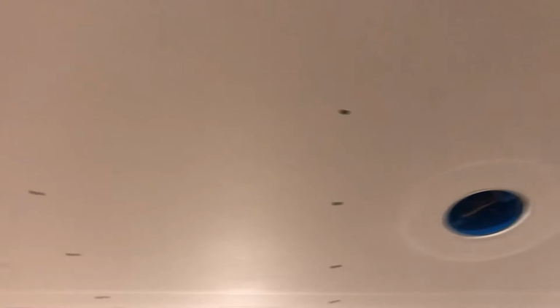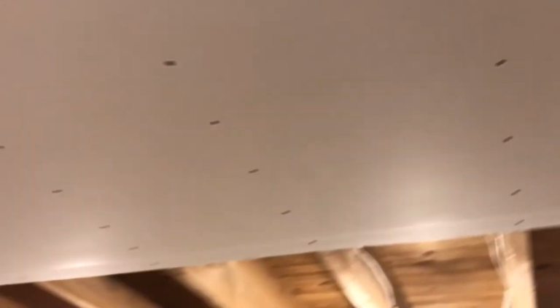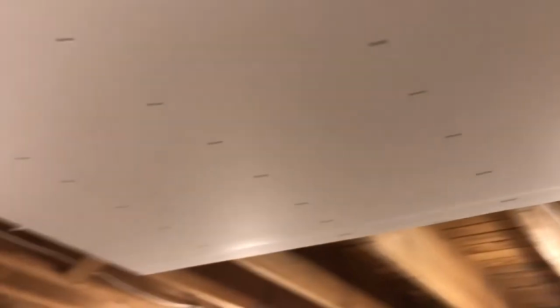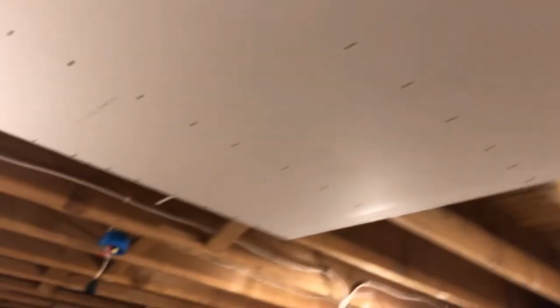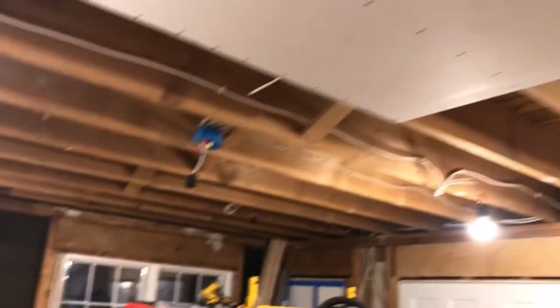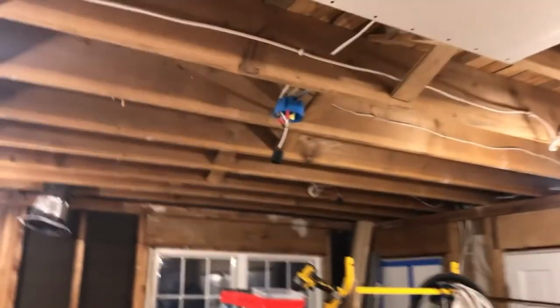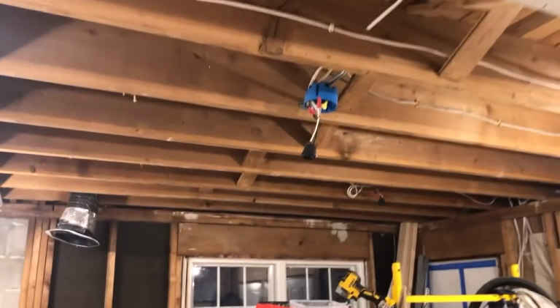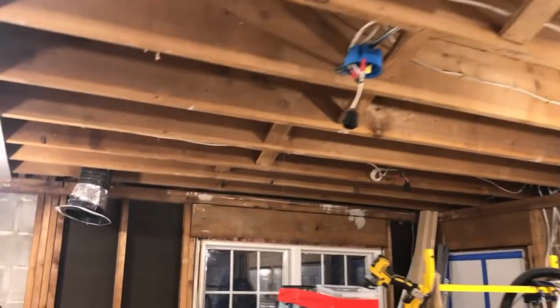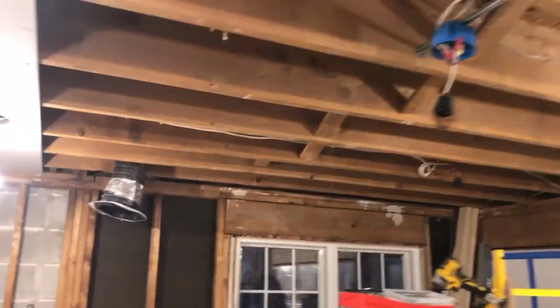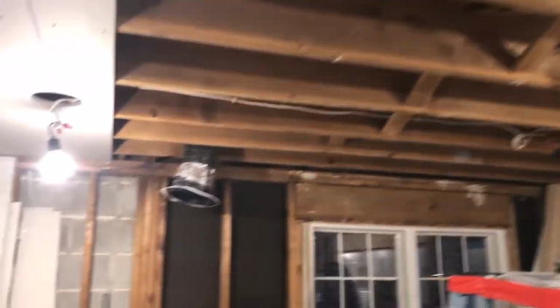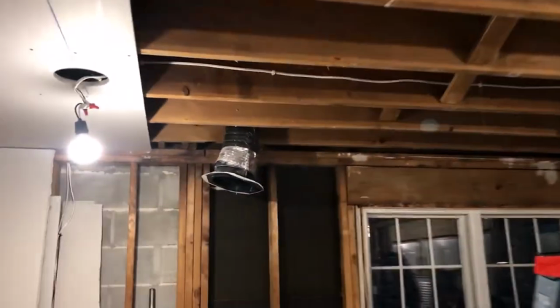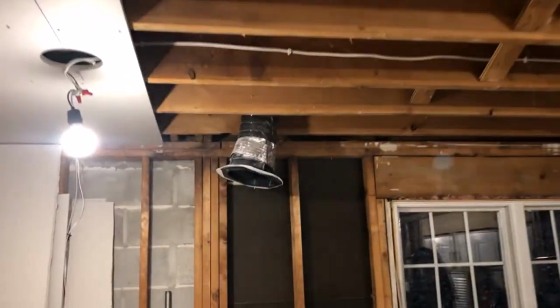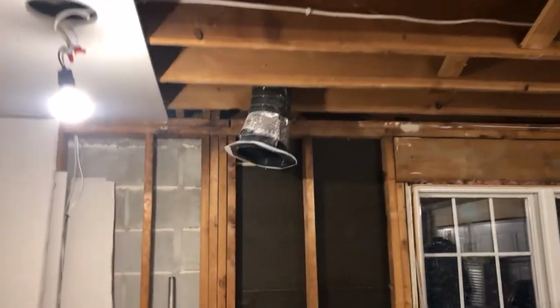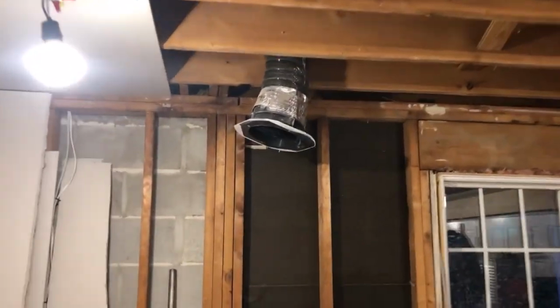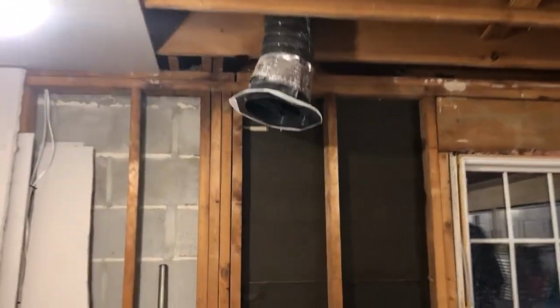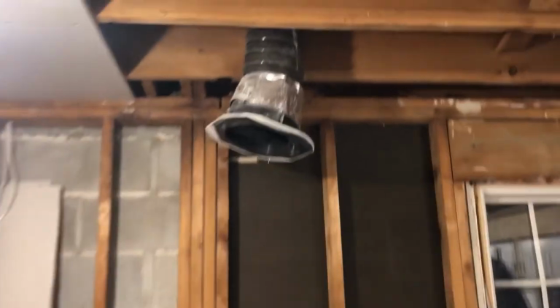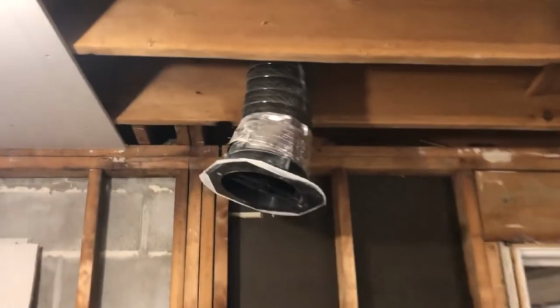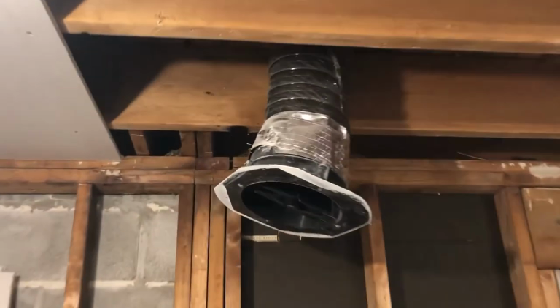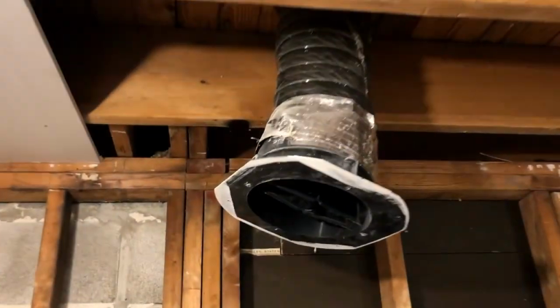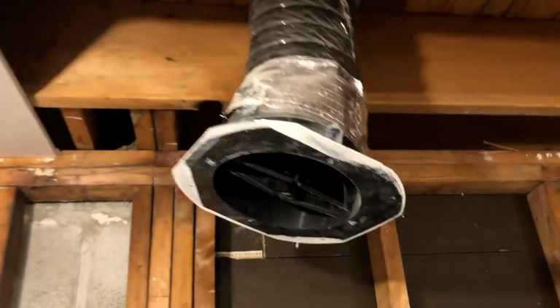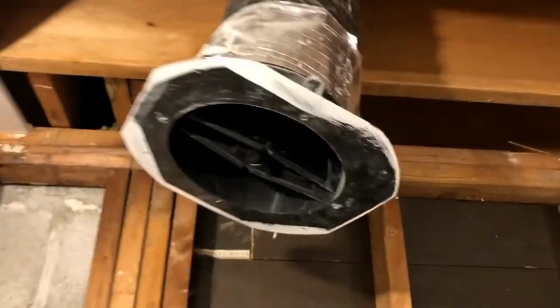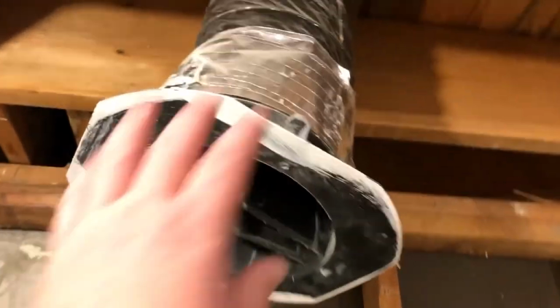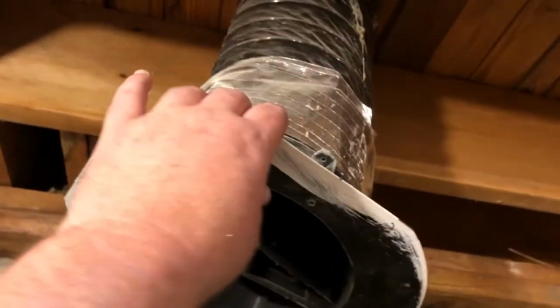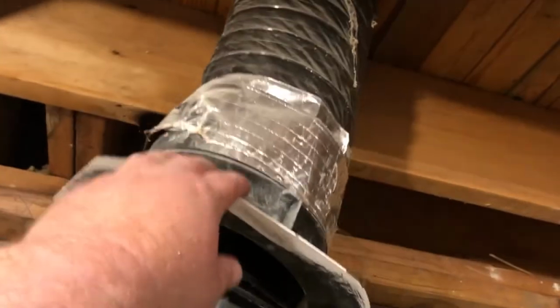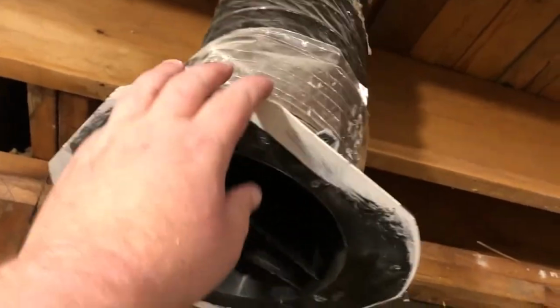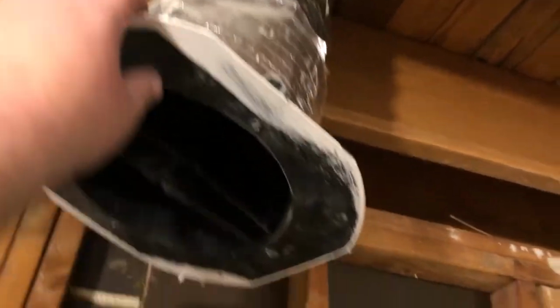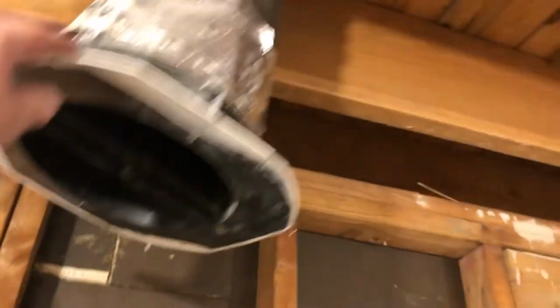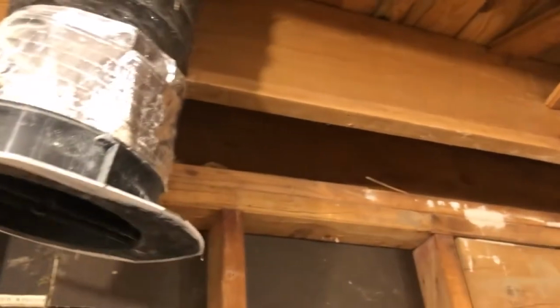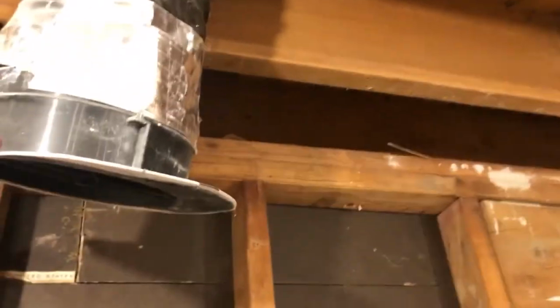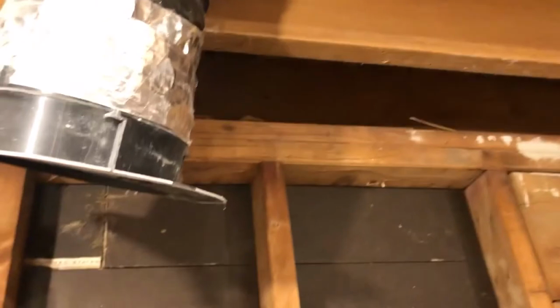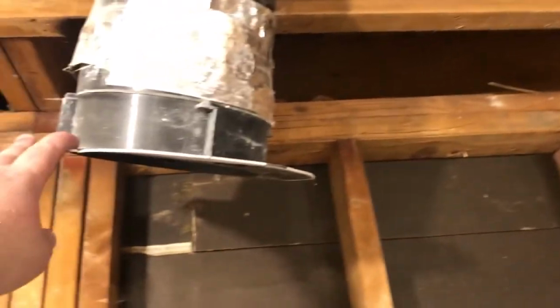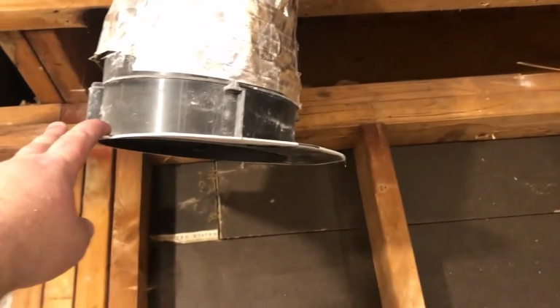I'm a fan of it, I don't care what people say. I'd like to be able to use it for this larger hole, but it's a little too big — it only goes up to seven inches and this one is like nine or ten inches.